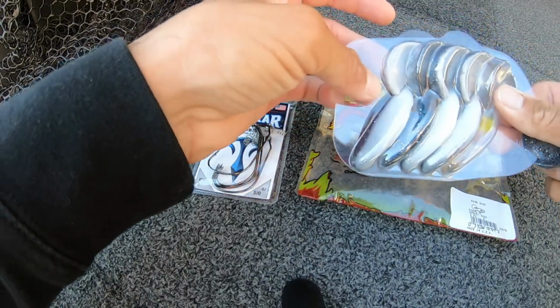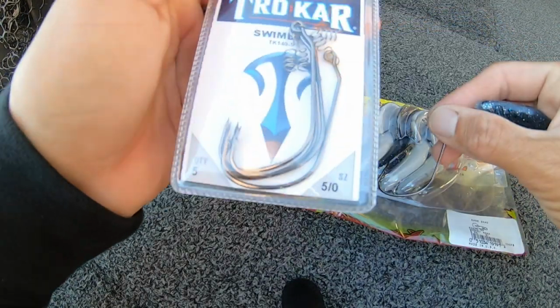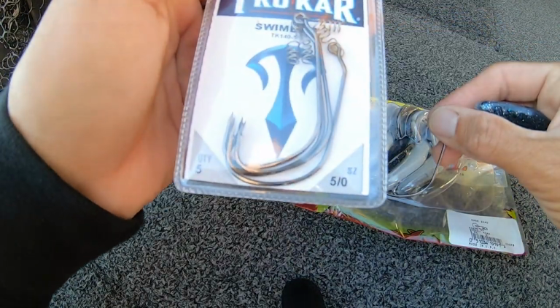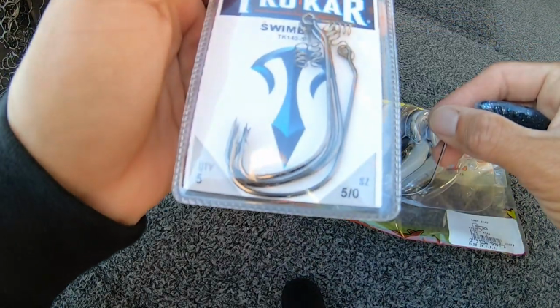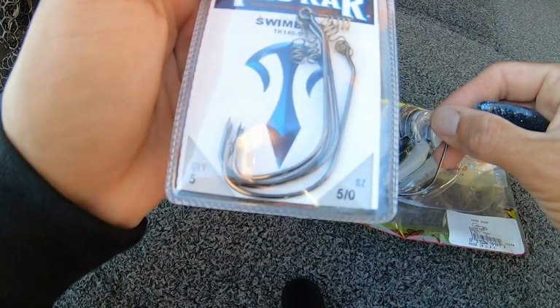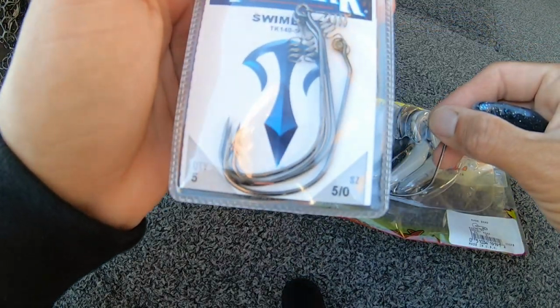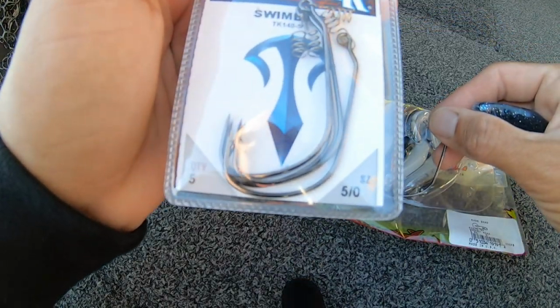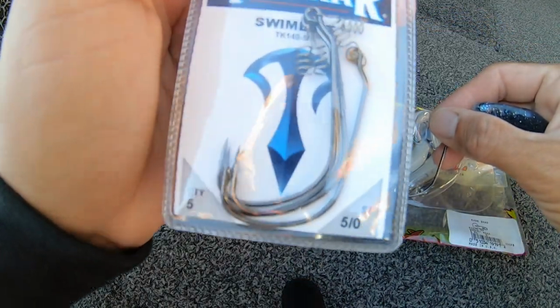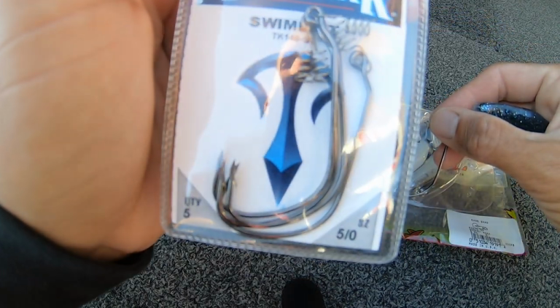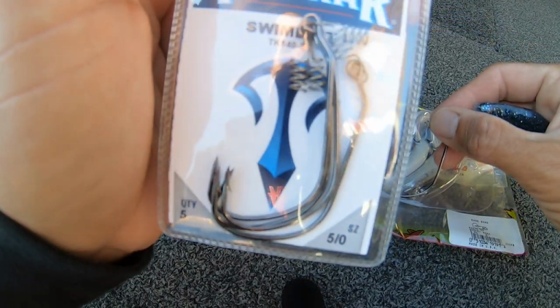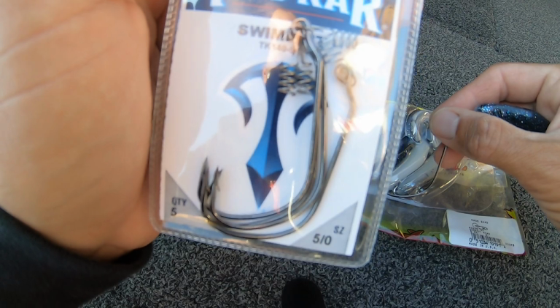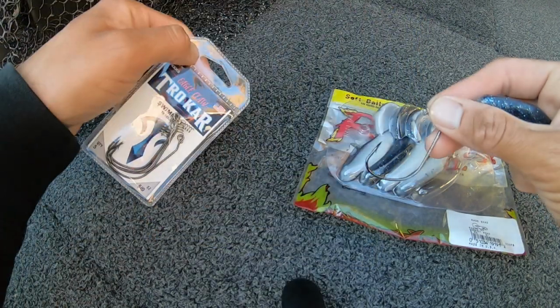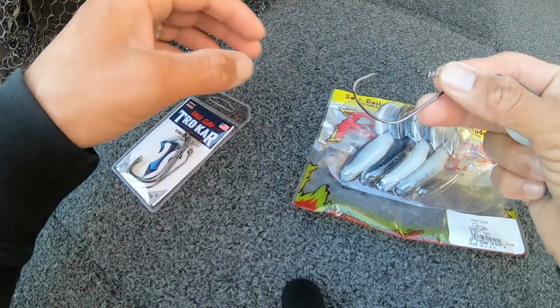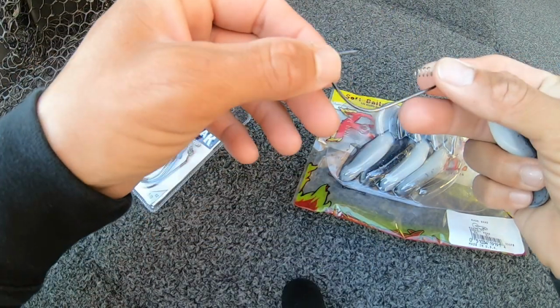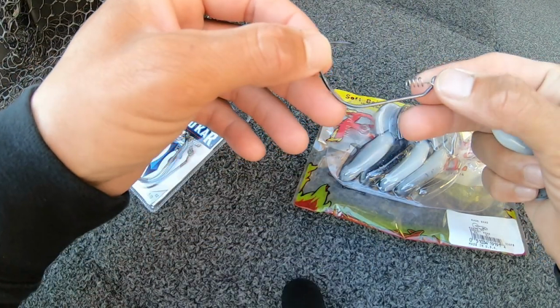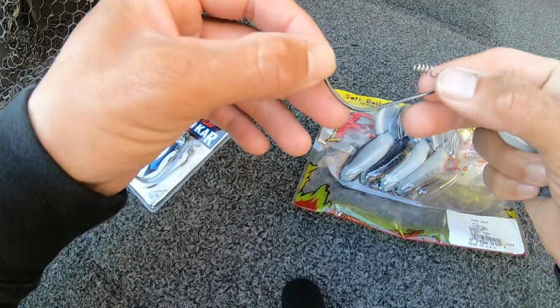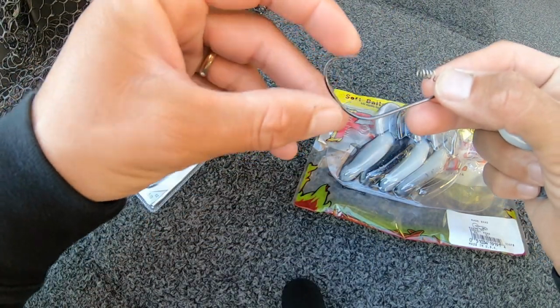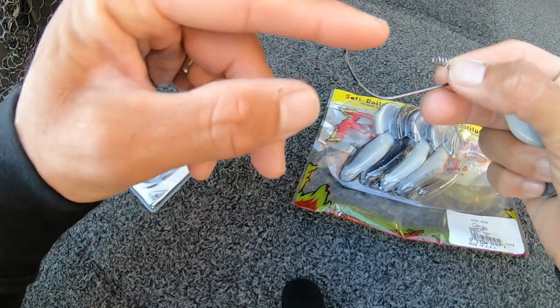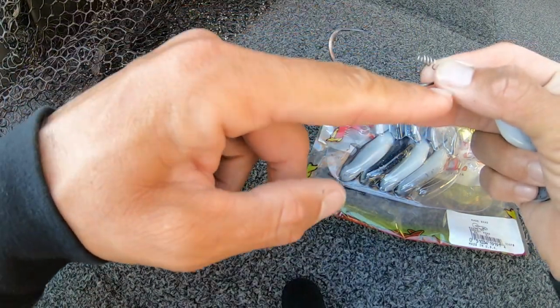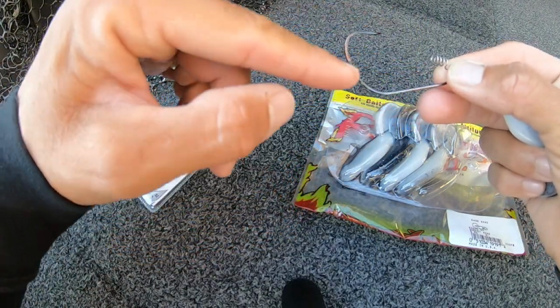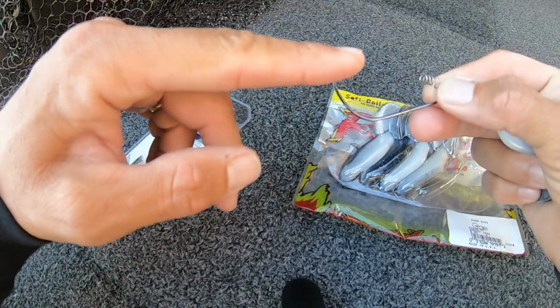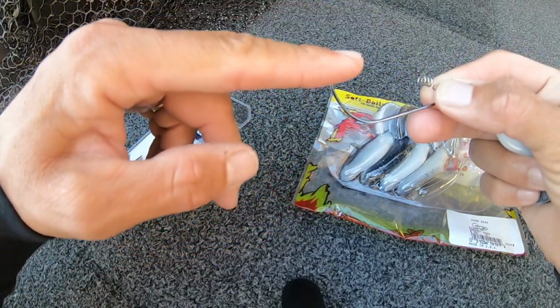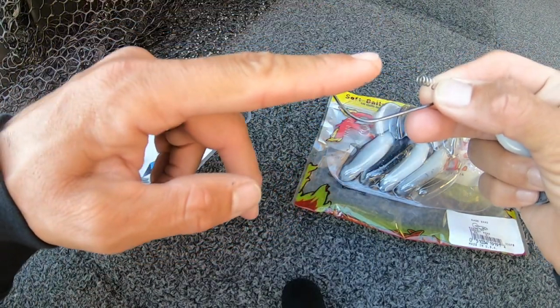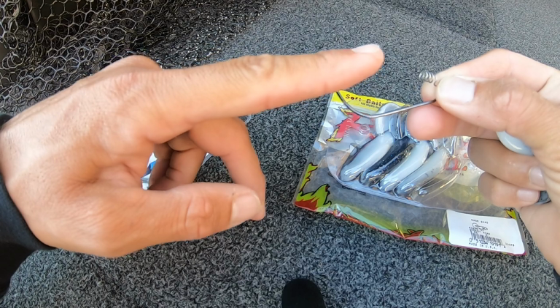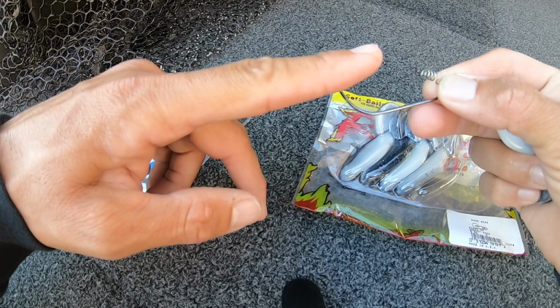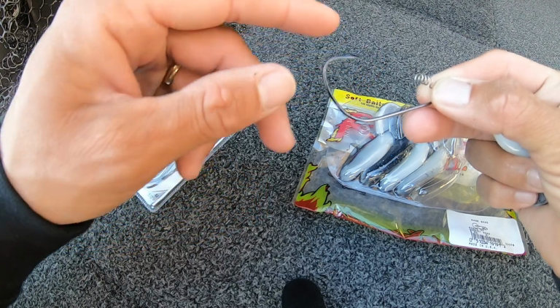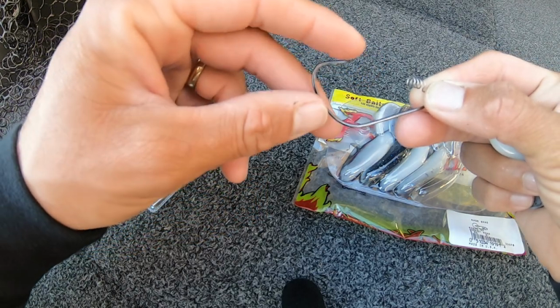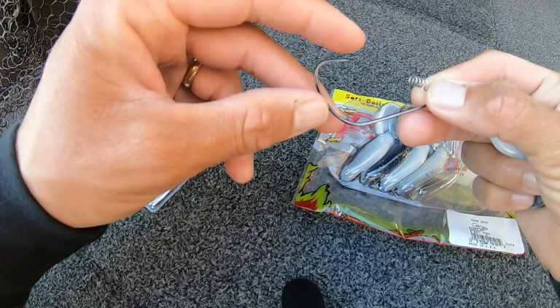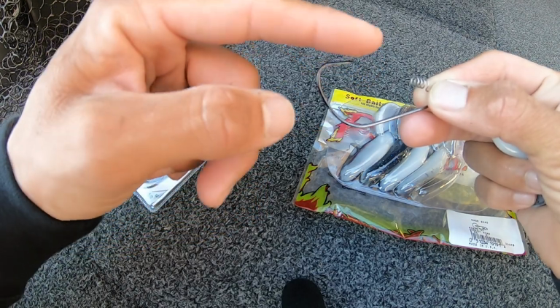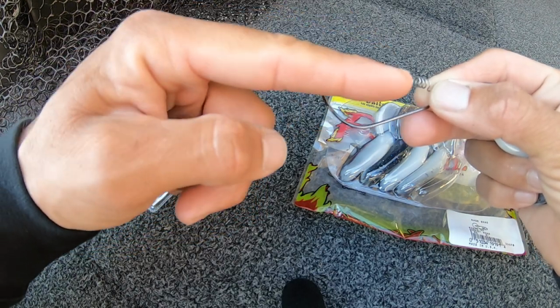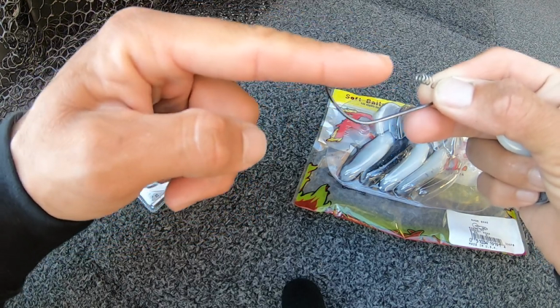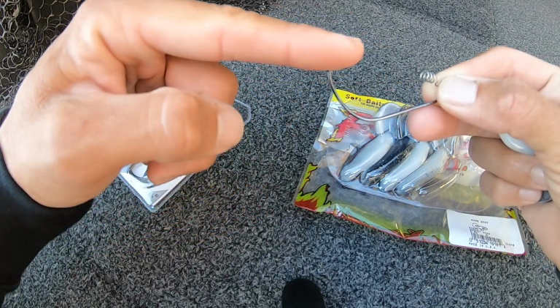I'm rigging on an Eagle Claw Trokar 5-0 Swimbait hook. This hook has the hook point angled a little upward — it's not just straight or flat.